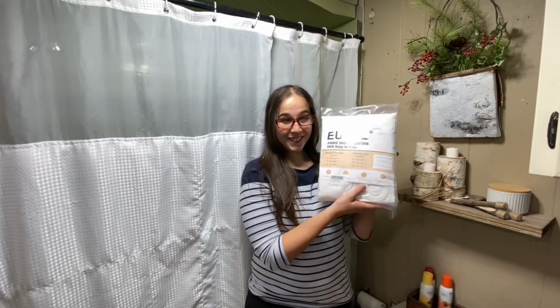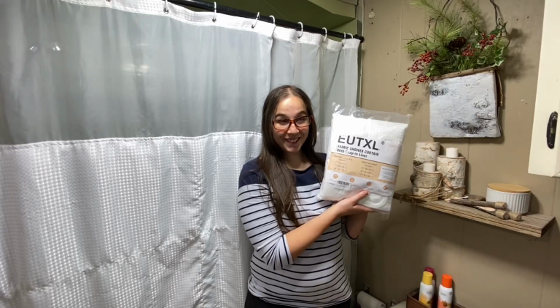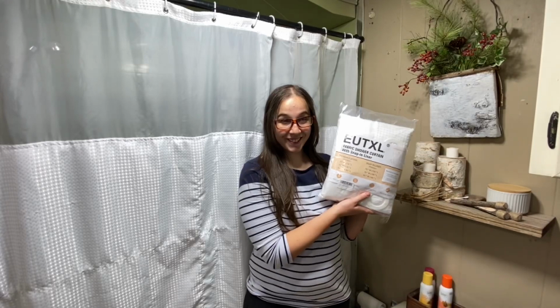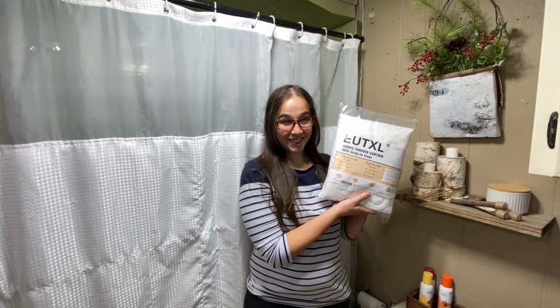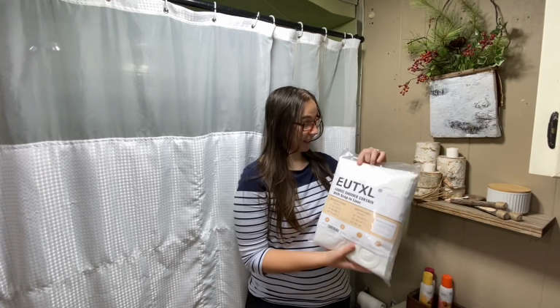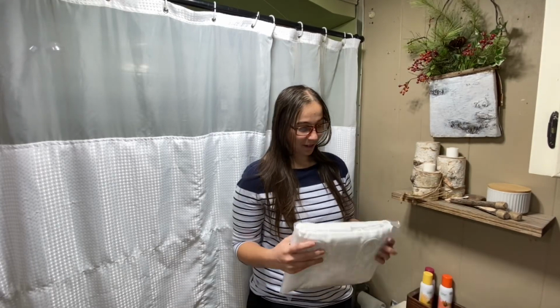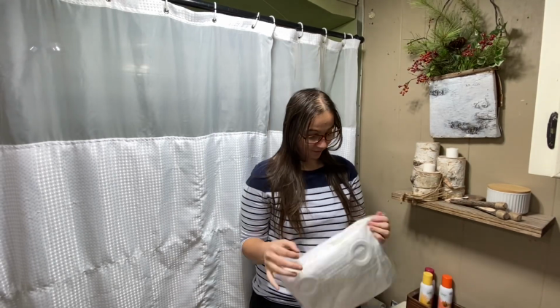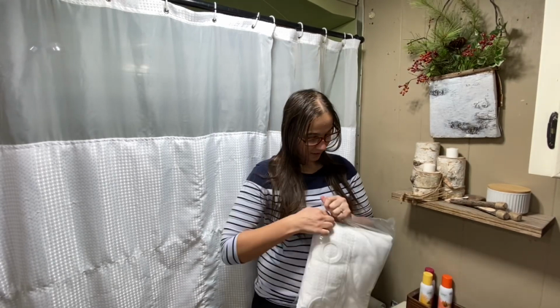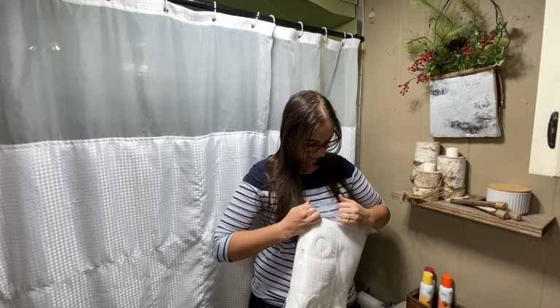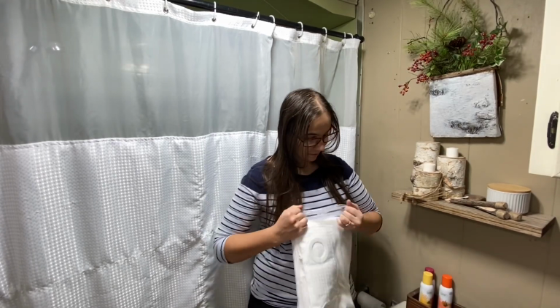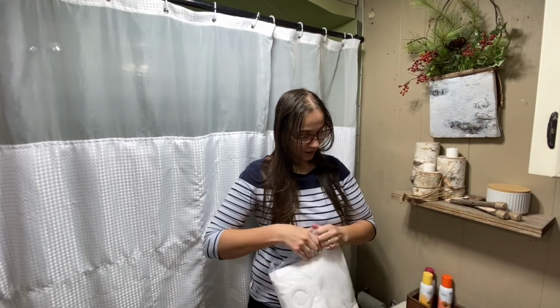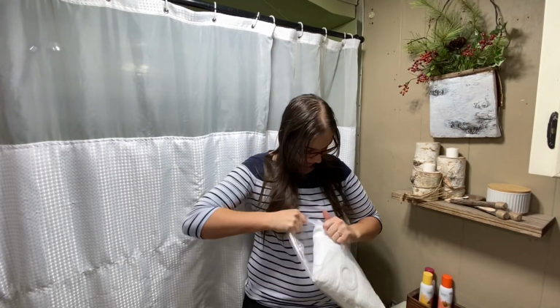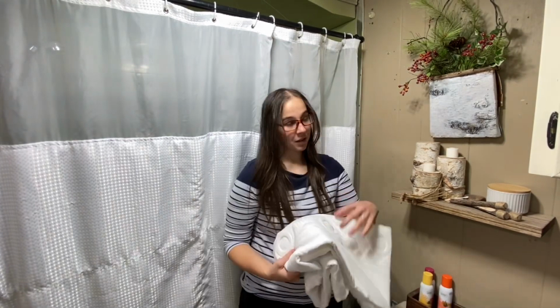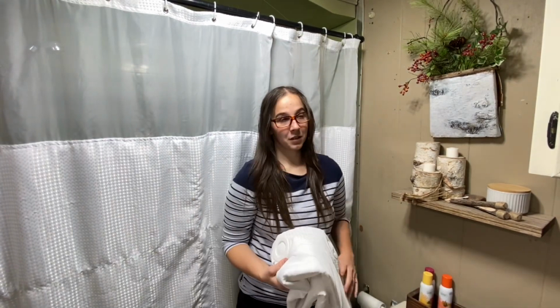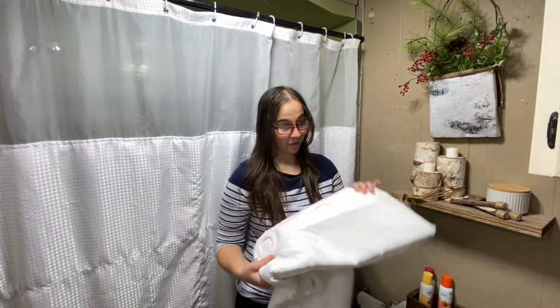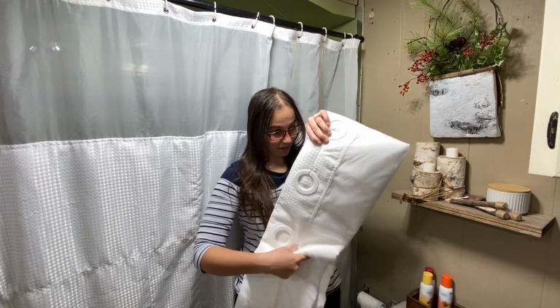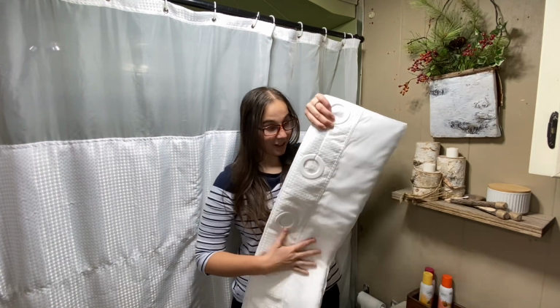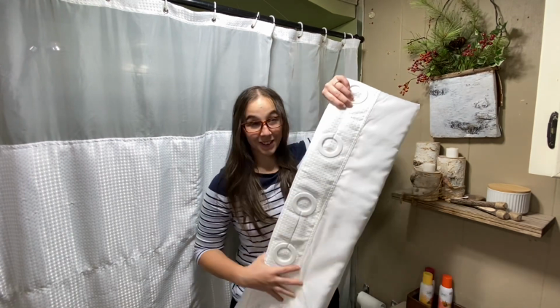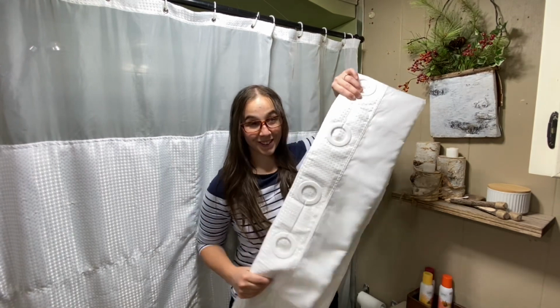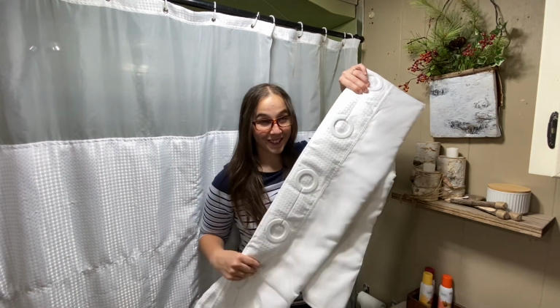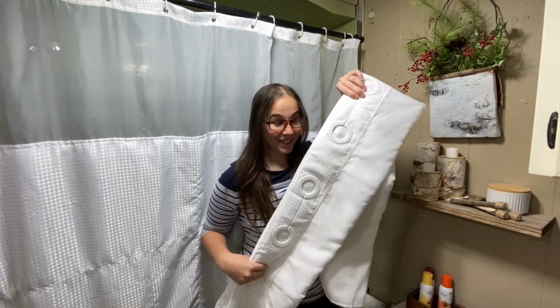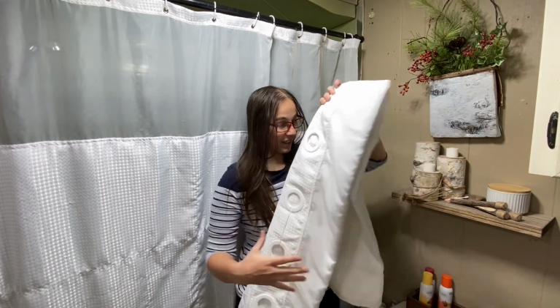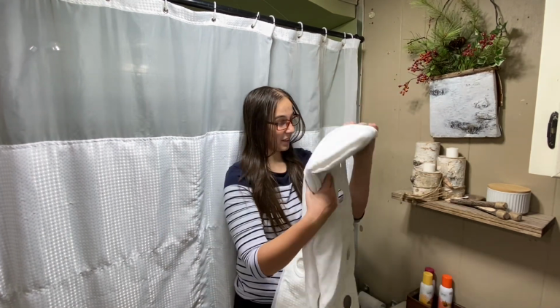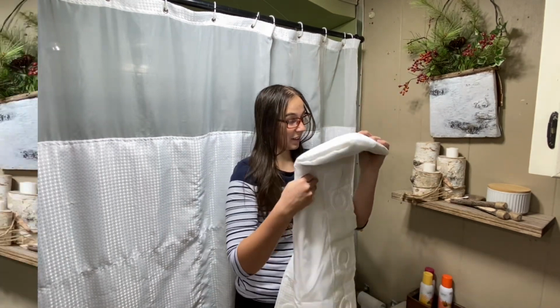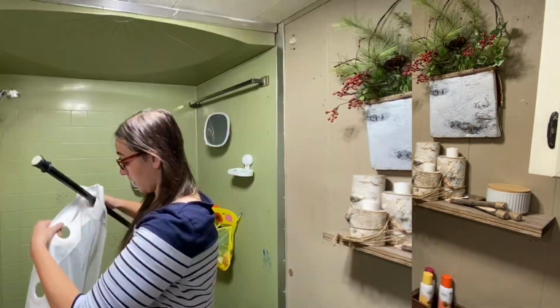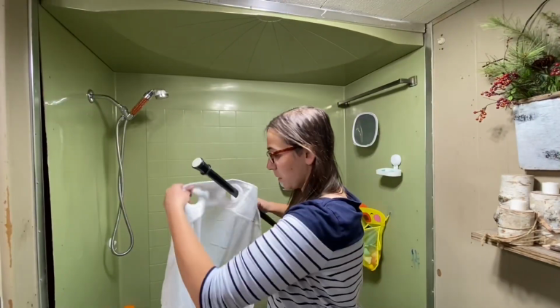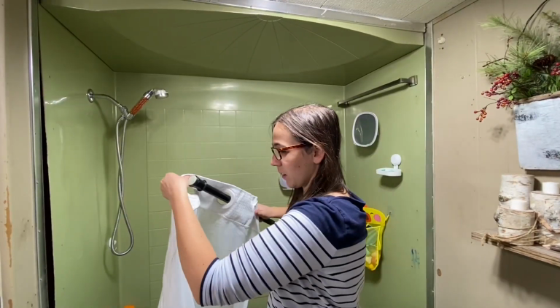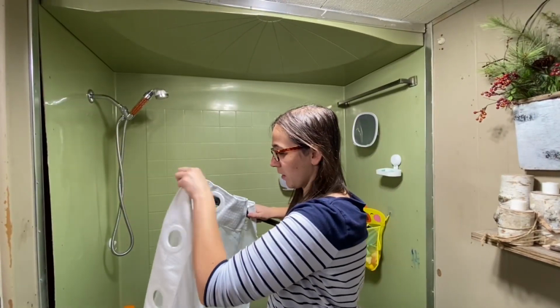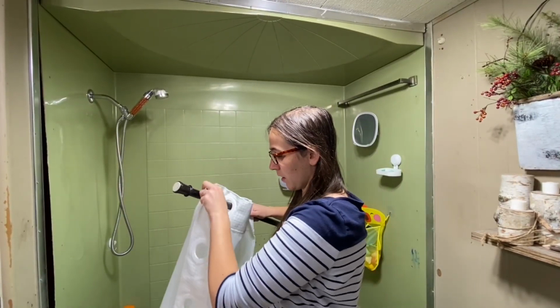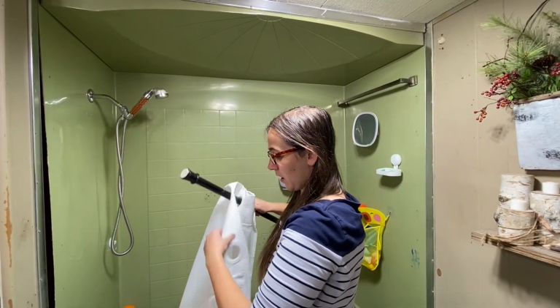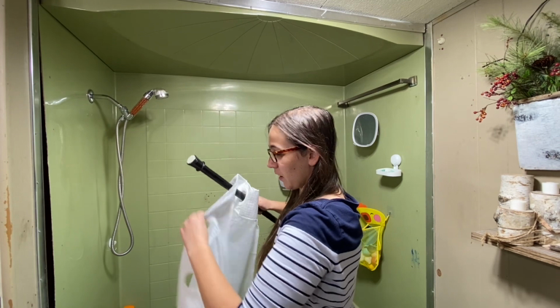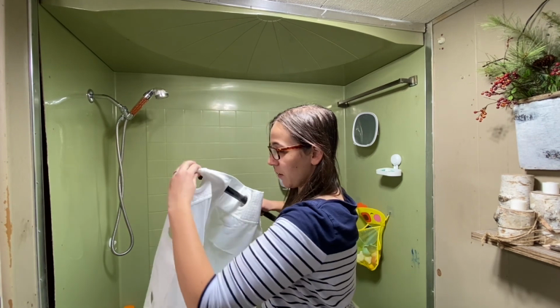Here we have the no-hook shower curtain with the built-in liner. It's made with expertly chosen and tested heavyweight polyester fabric. The touch is like a cotton feel.